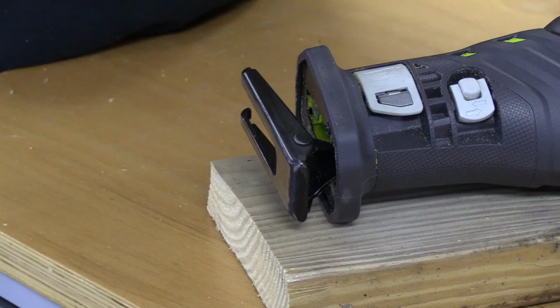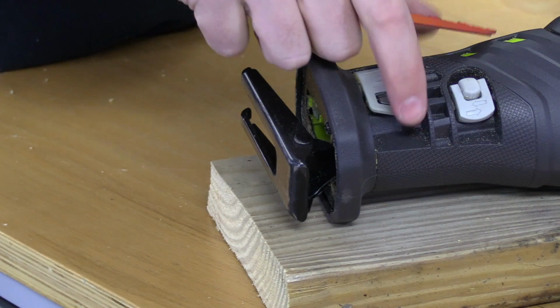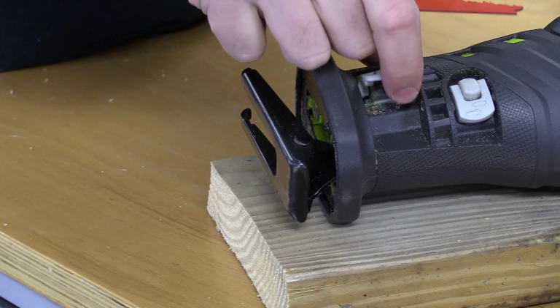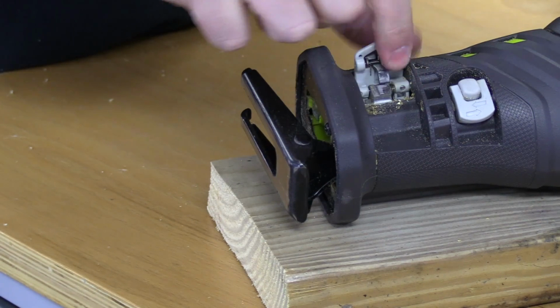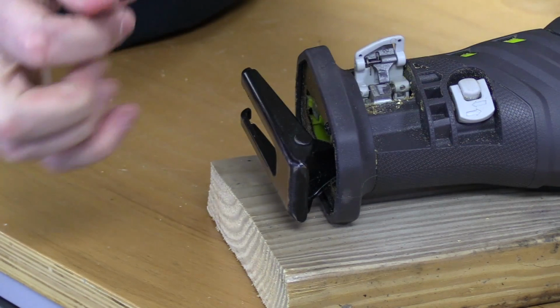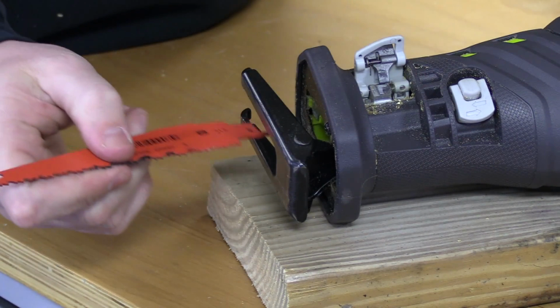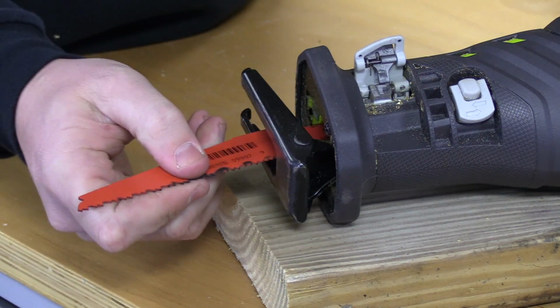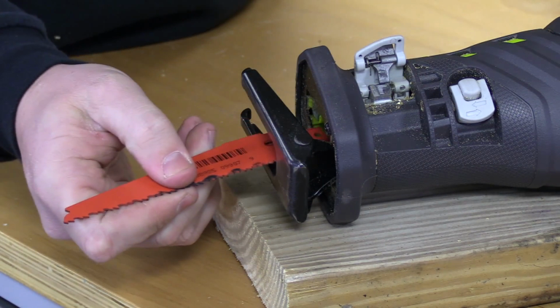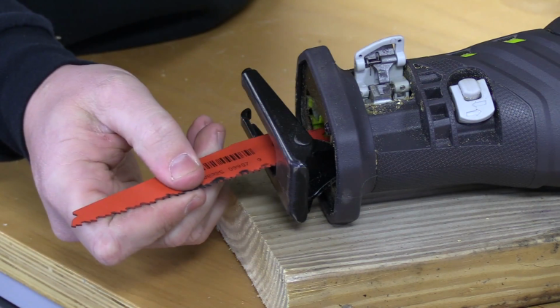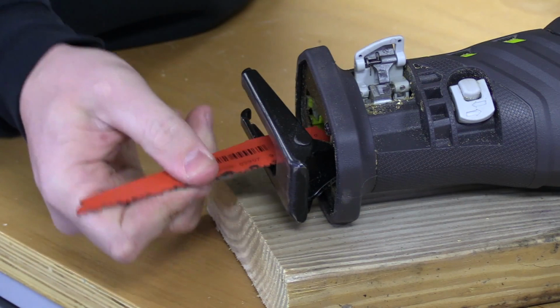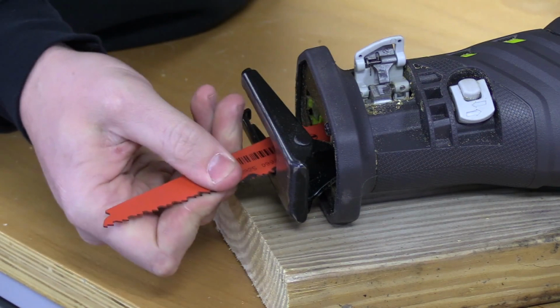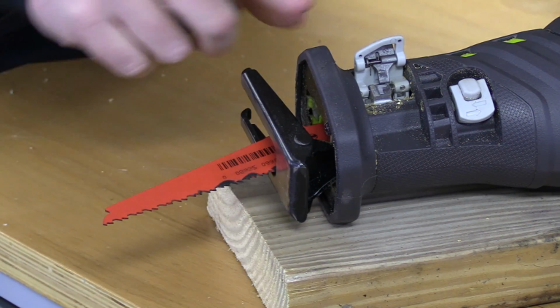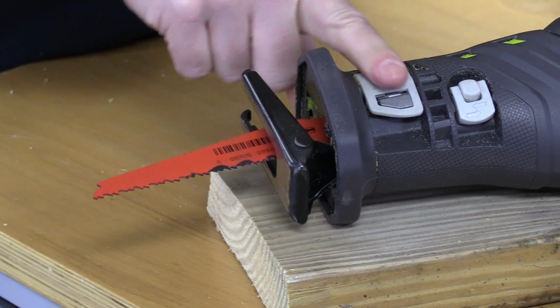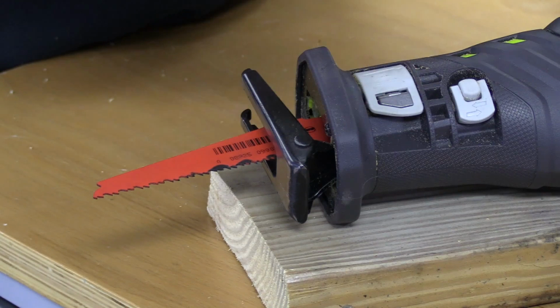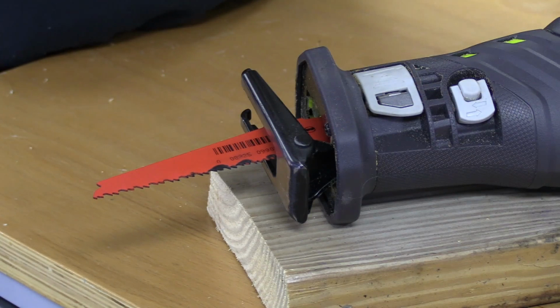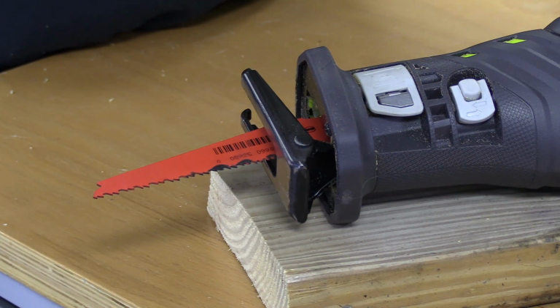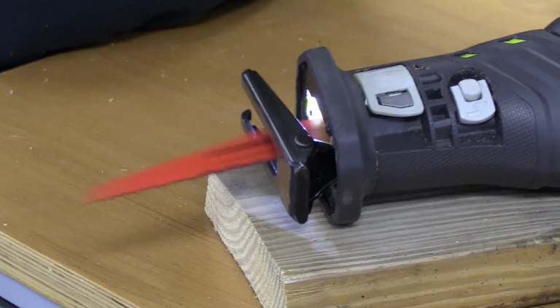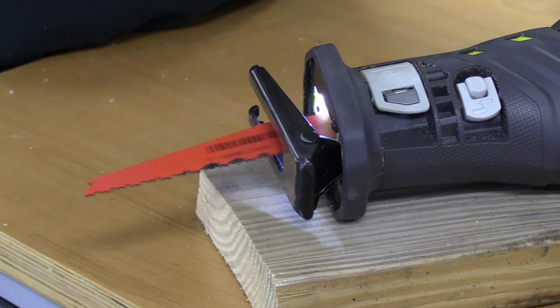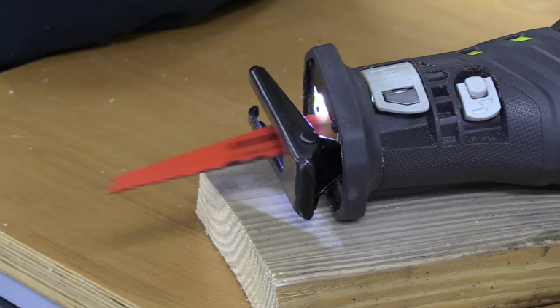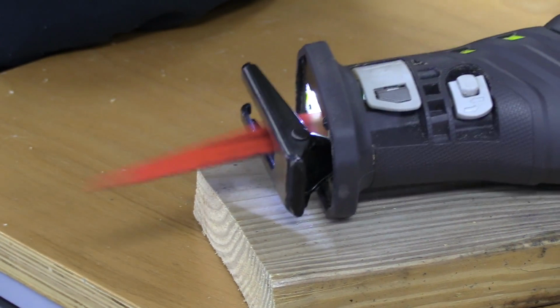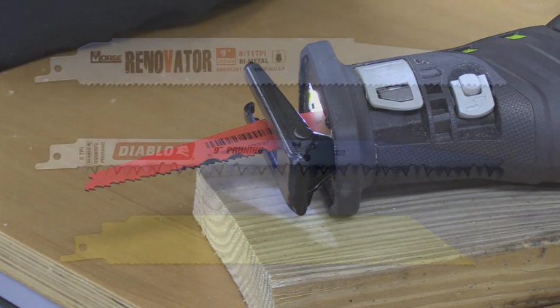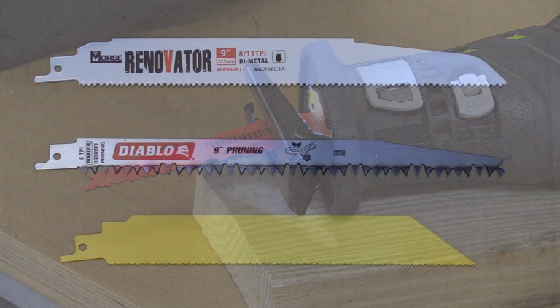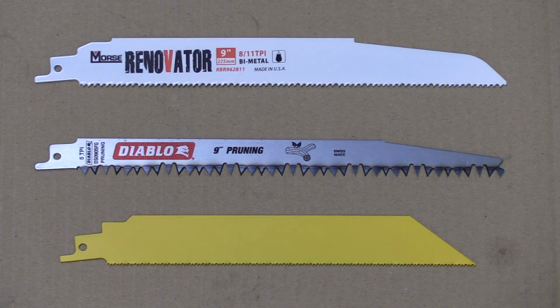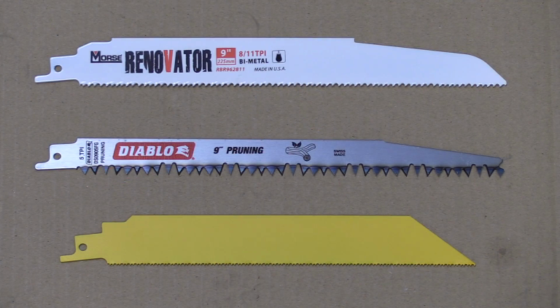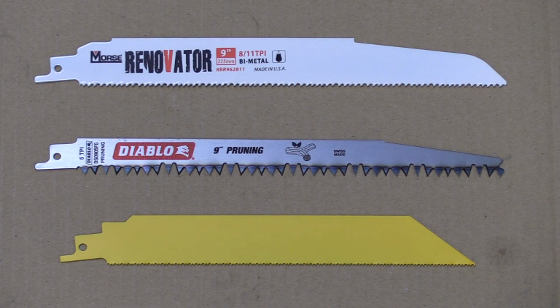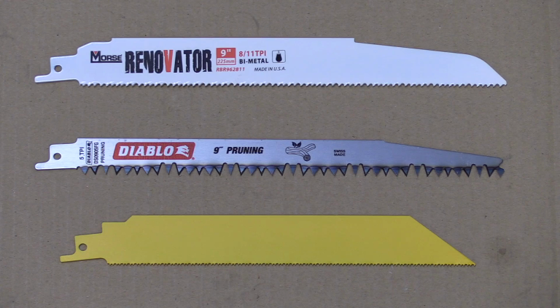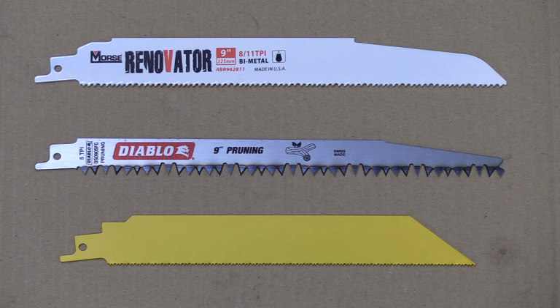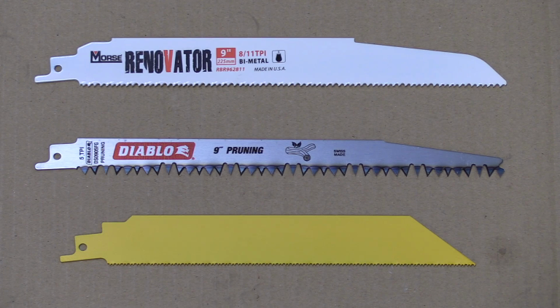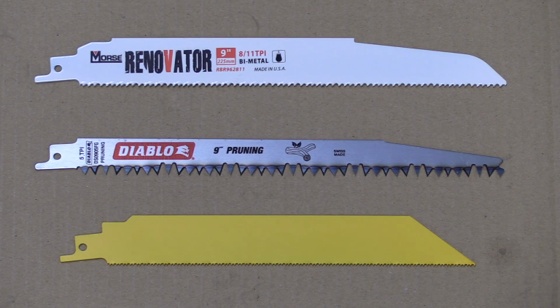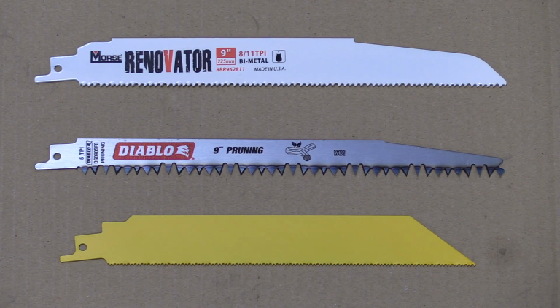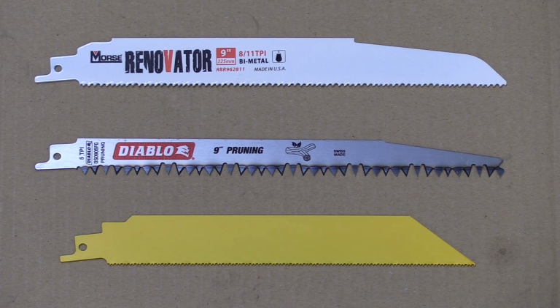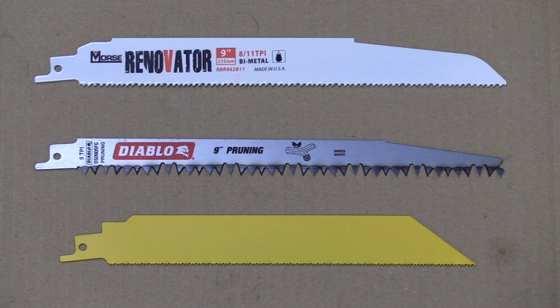Installing a blade is now a one-hand operation. You'll simply pull the lever back until it clicks, insert the blade, and push the lever back down to lock it in place. Depending on what you're cutting, it is a good idea to choose the appropriate blade for that application.